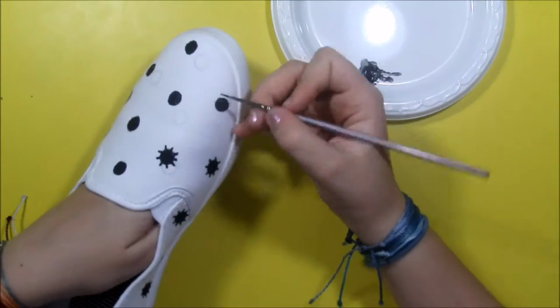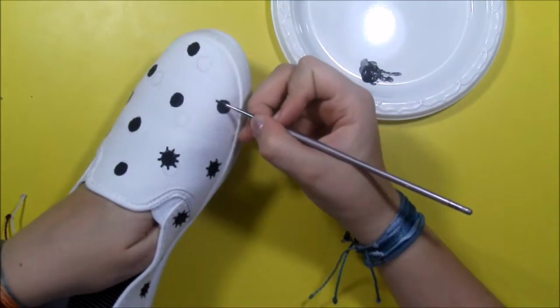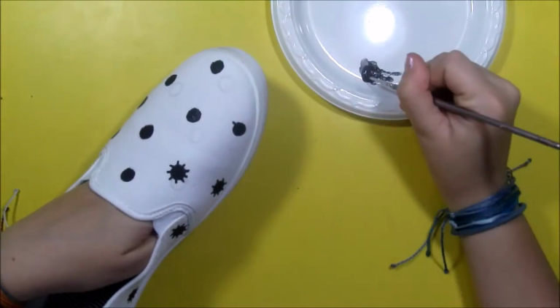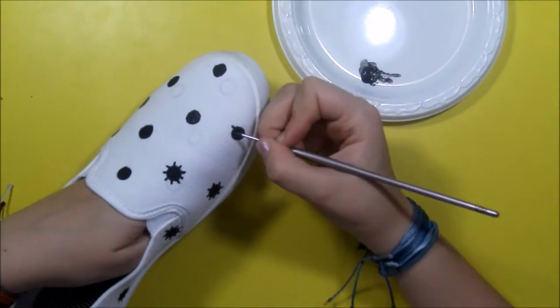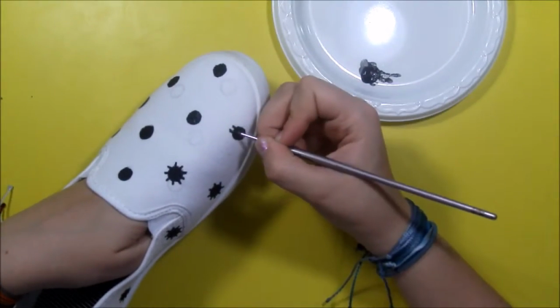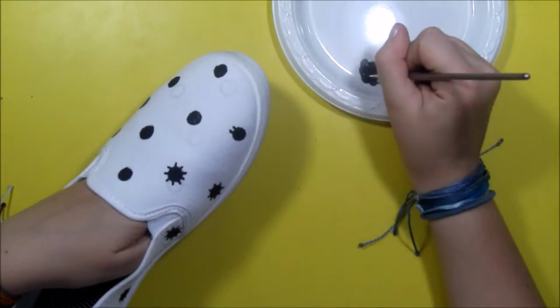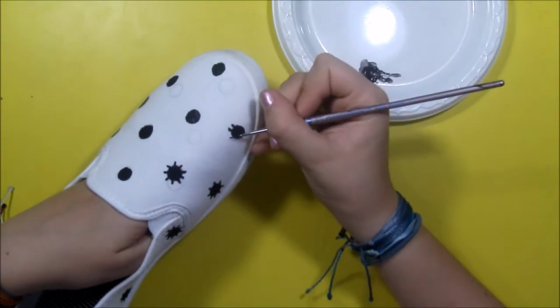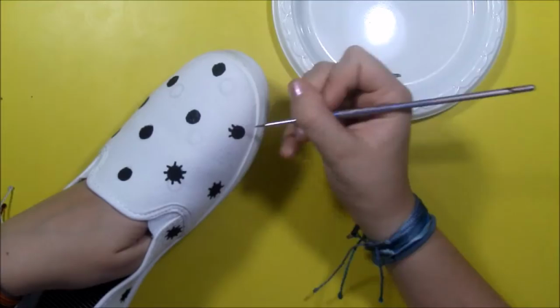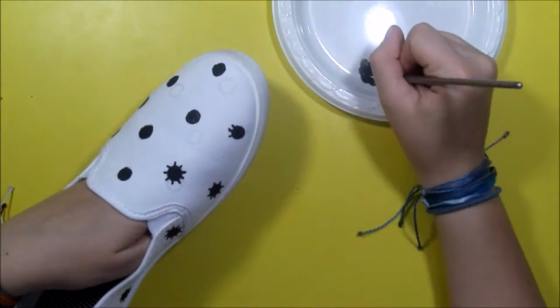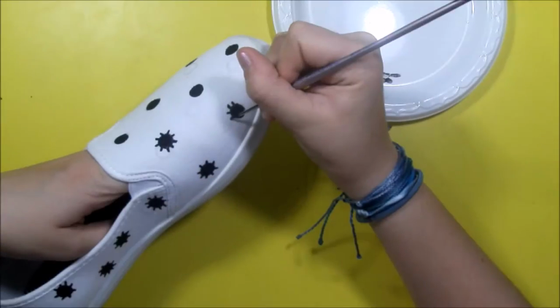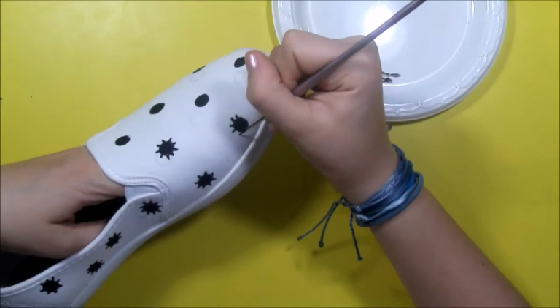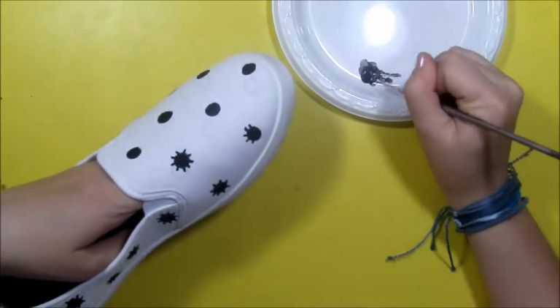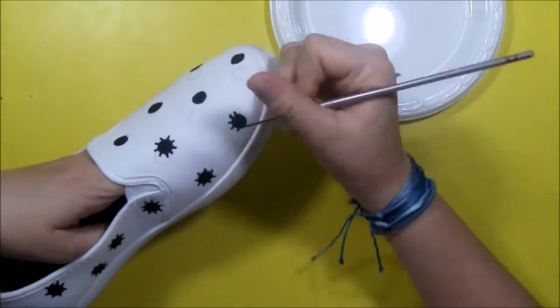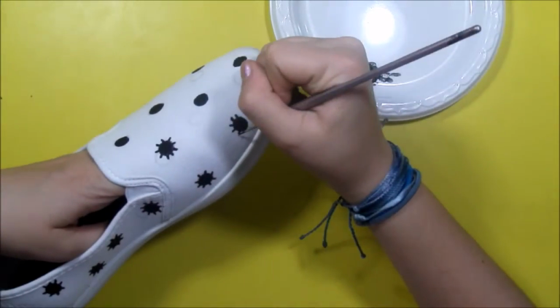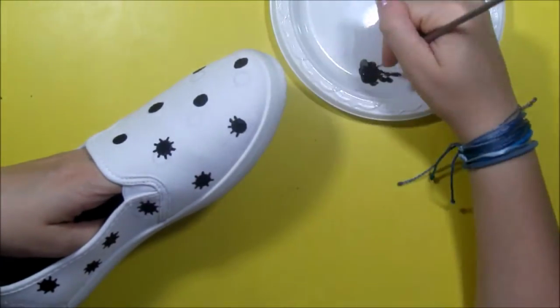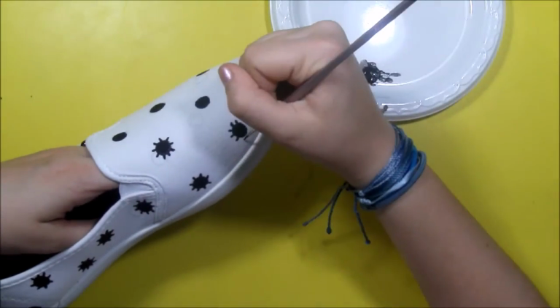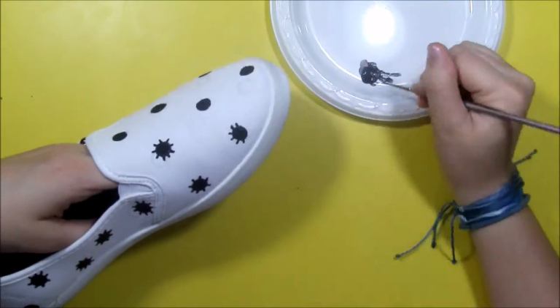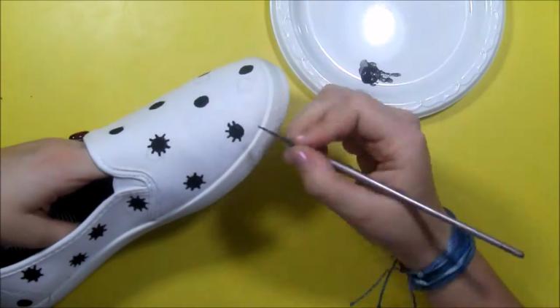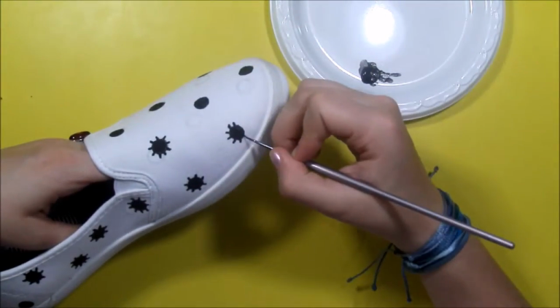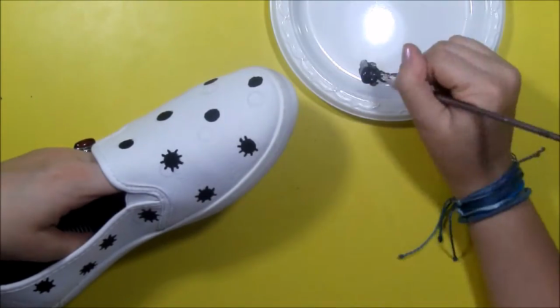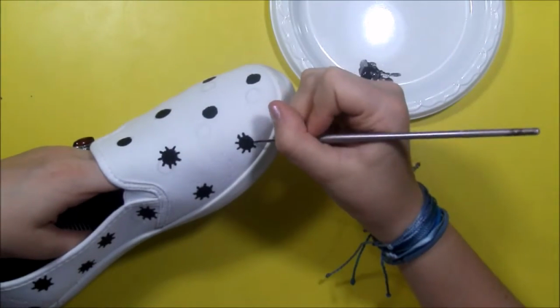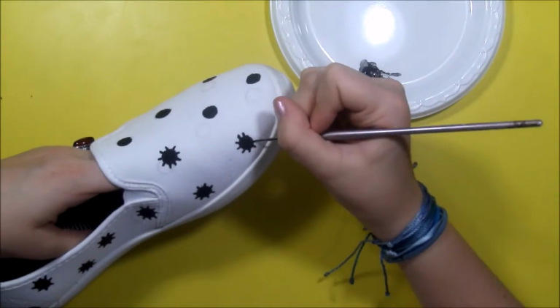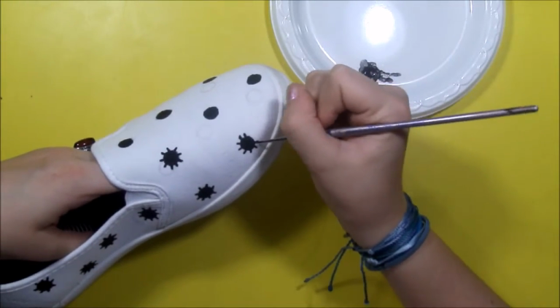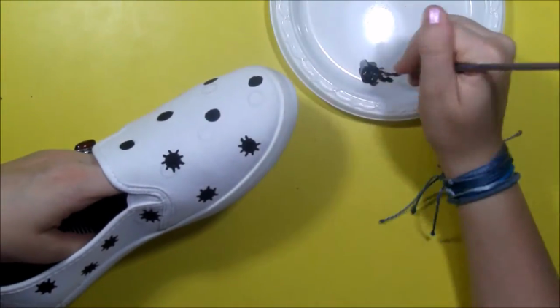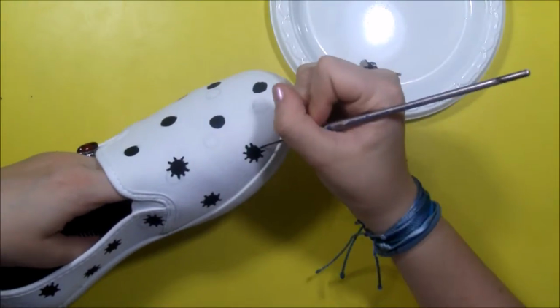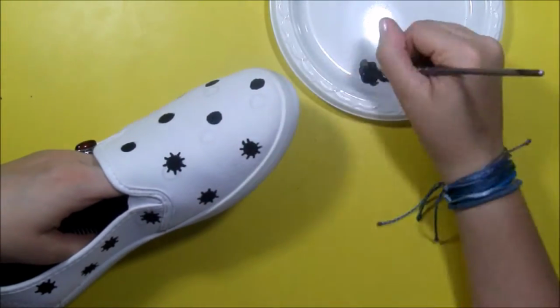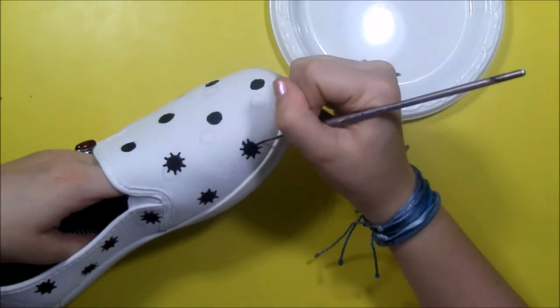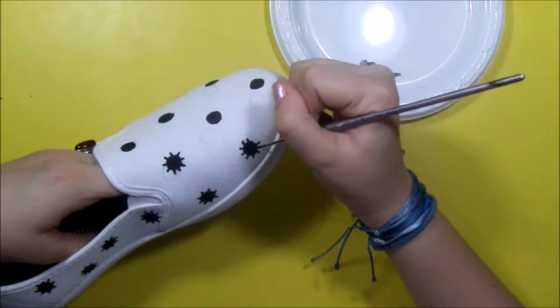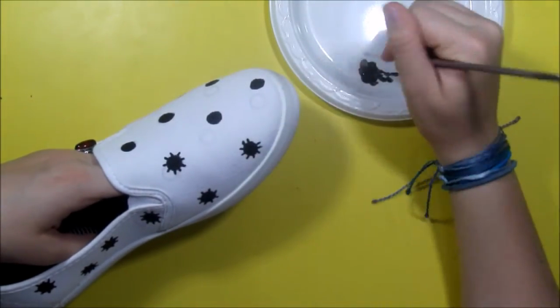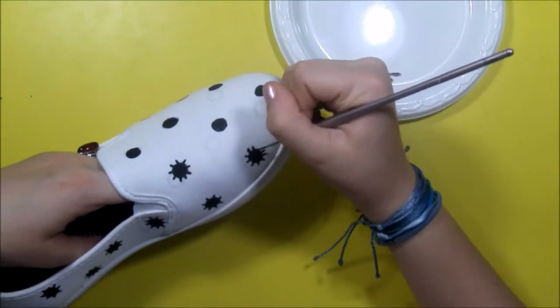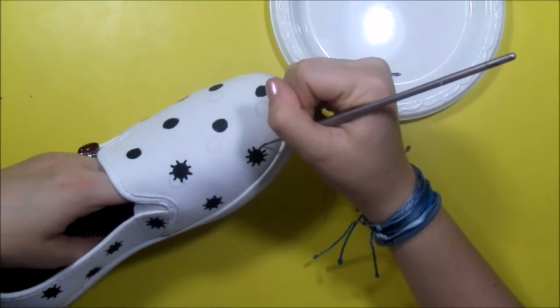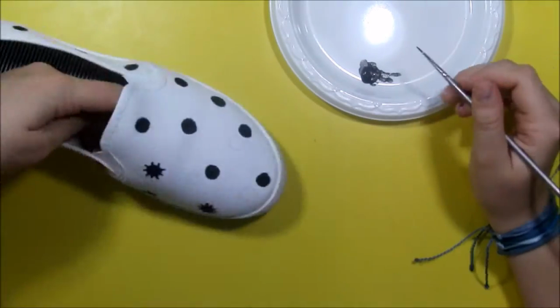Now again with the black paint and a finer paintbrush, I'm adding little lines to the polka dots to kind of make black suns. And if you don't have a fine brush, you could use the tip of a pencil or a toothpick to get these fine lines.